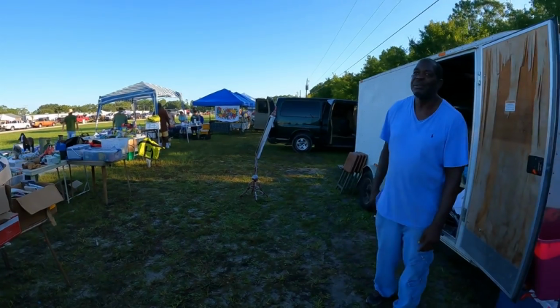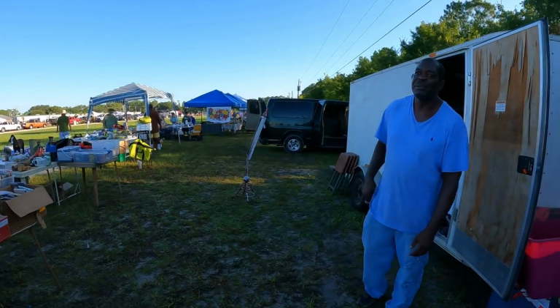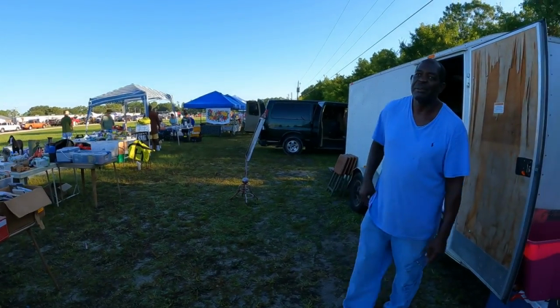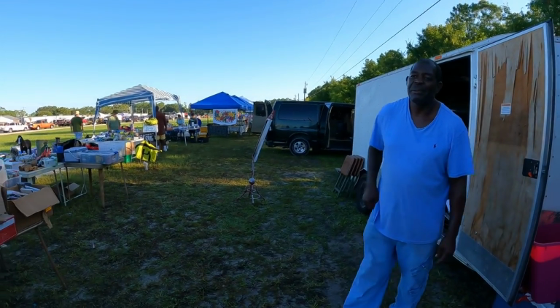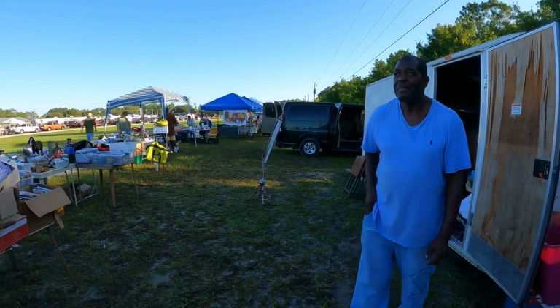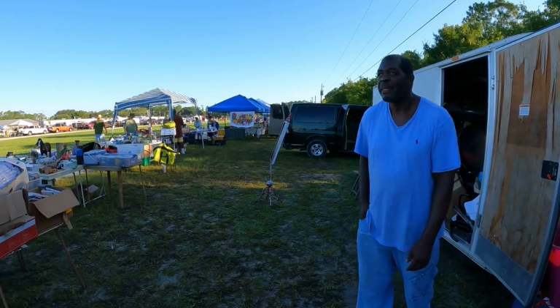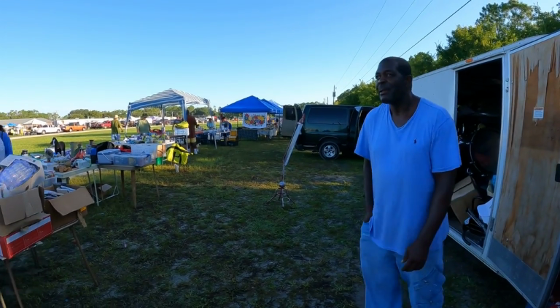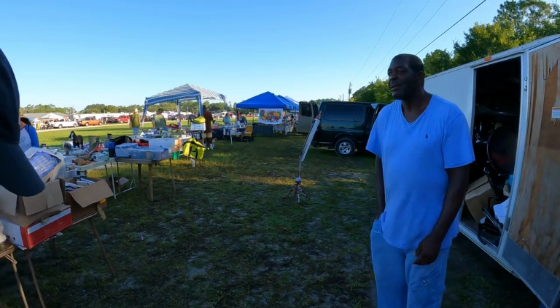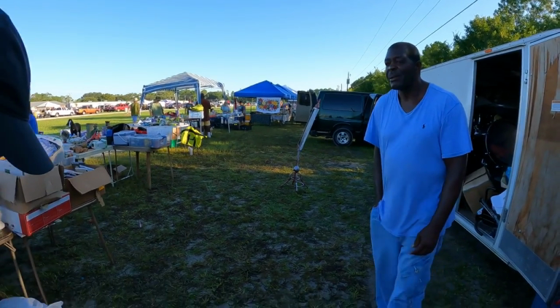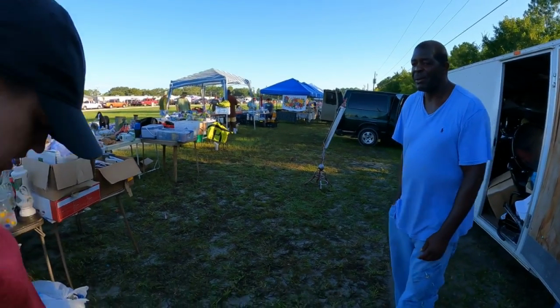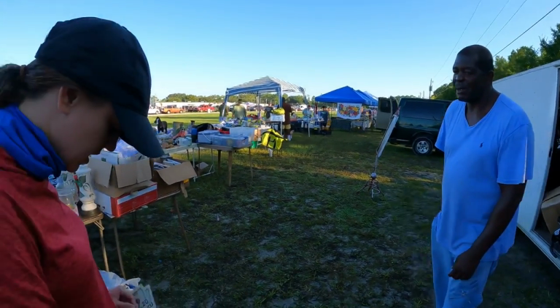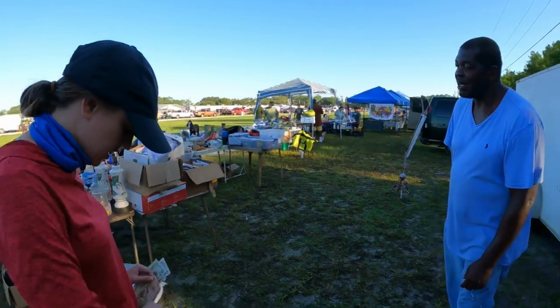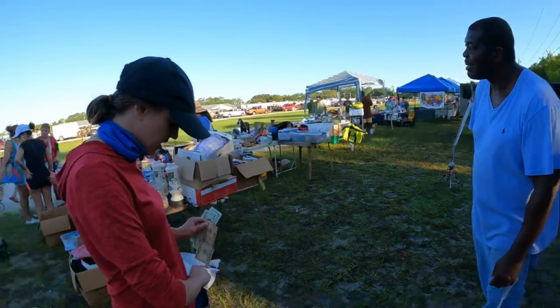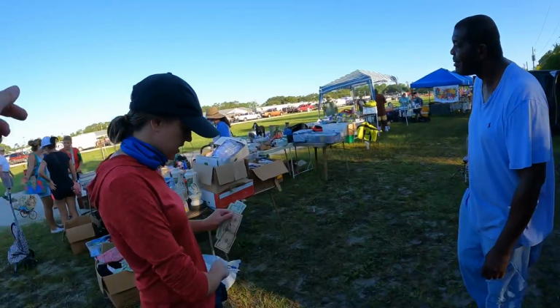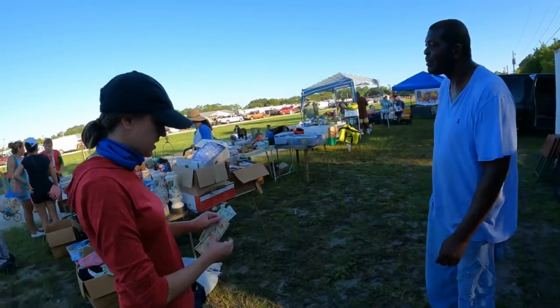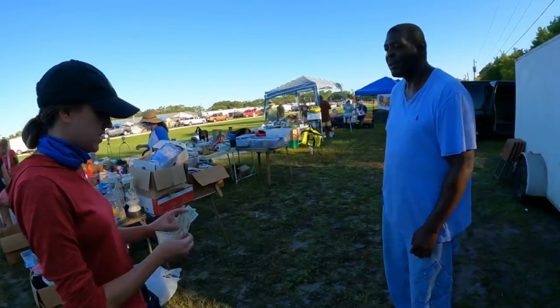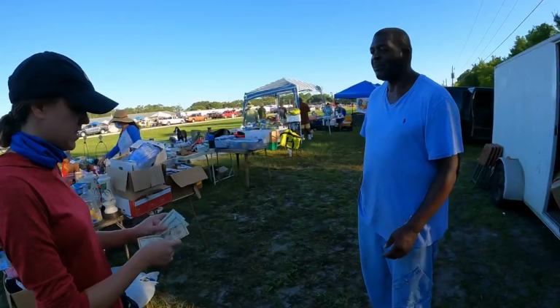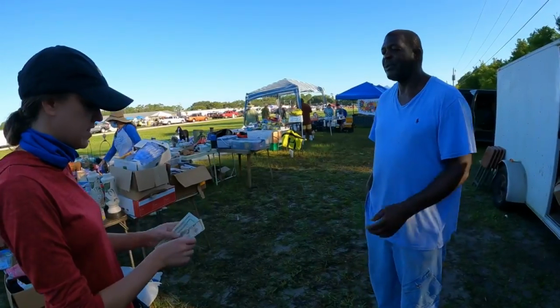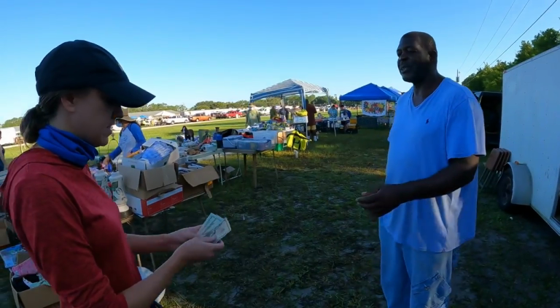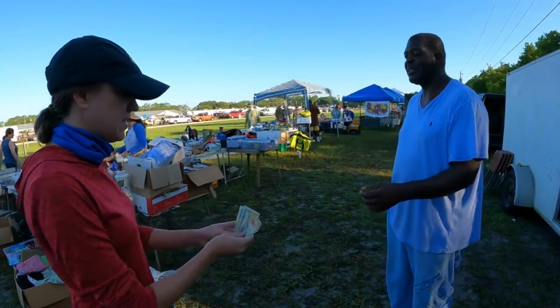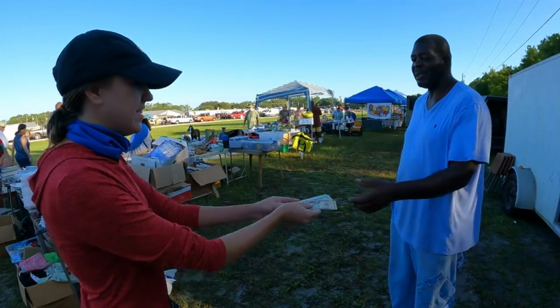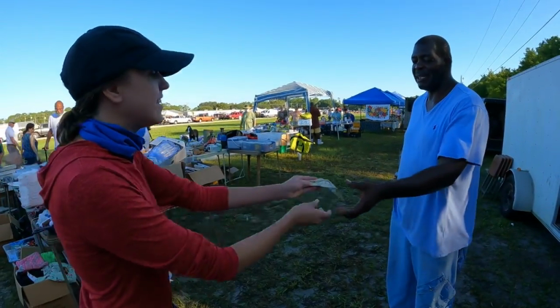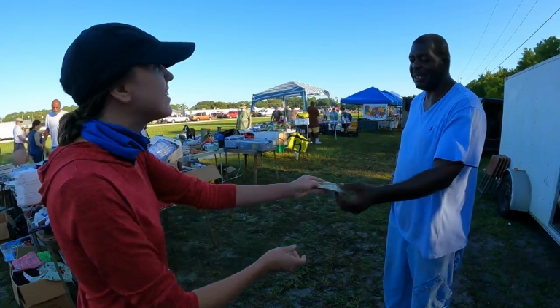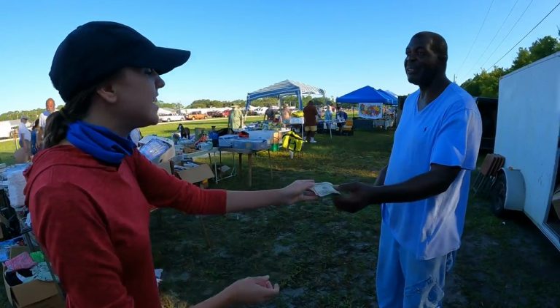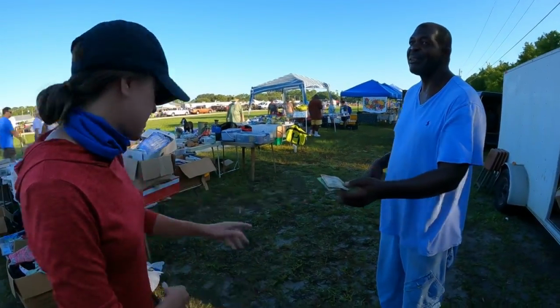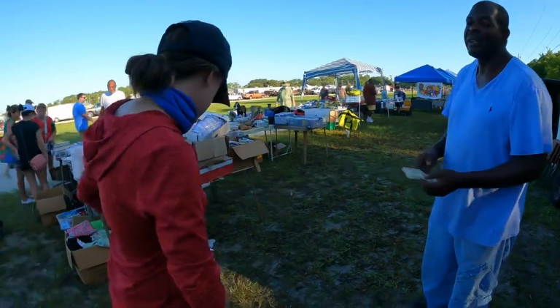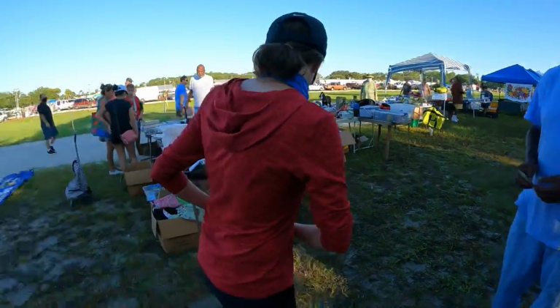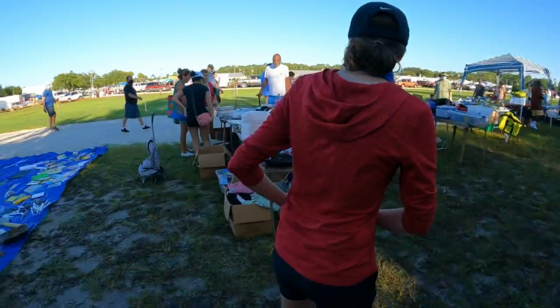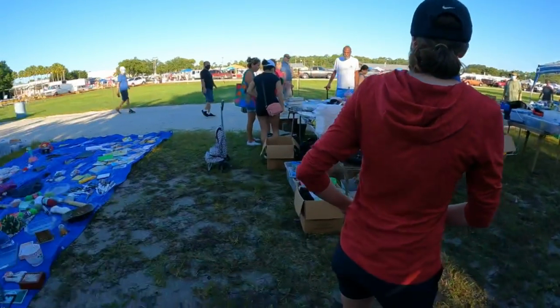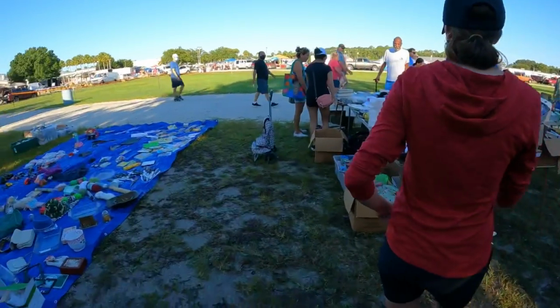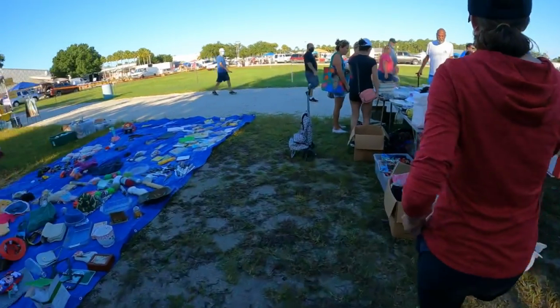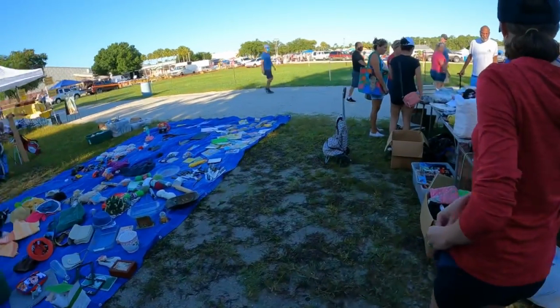You got any more Pyrex this week, any new stuff? I was worried anybody was going to actually be here because it's been such crazy rain lately. Yeah, your normal spots are all roped off by the water. Thank you, have a good day.